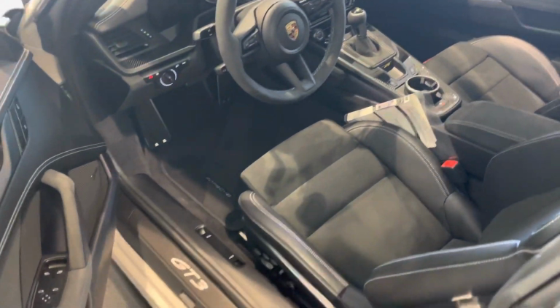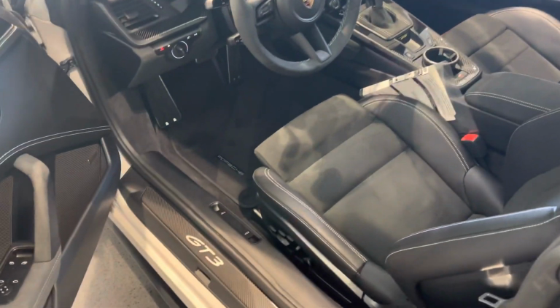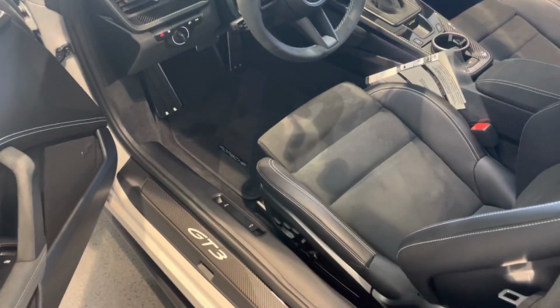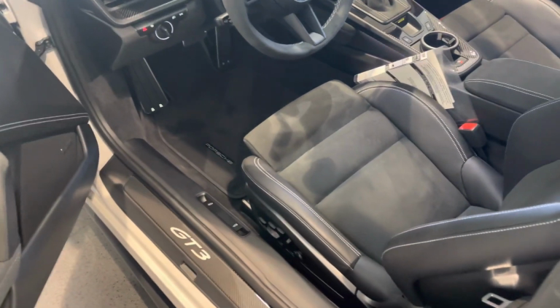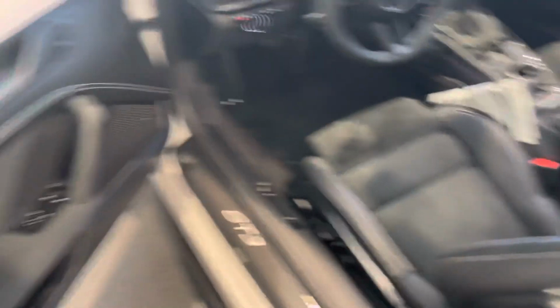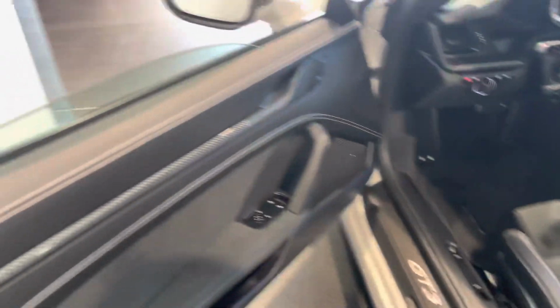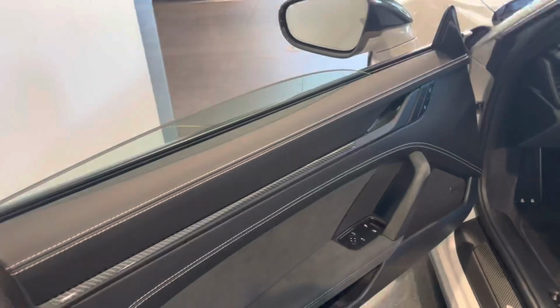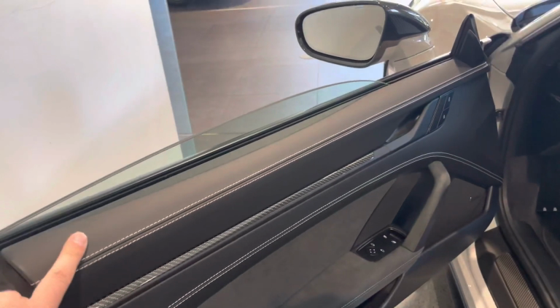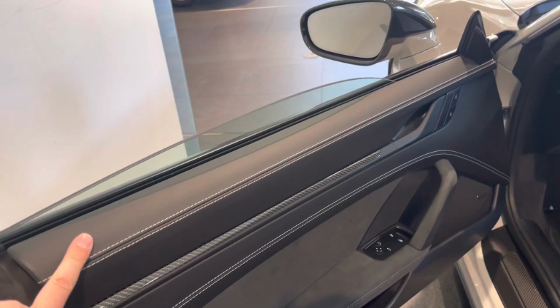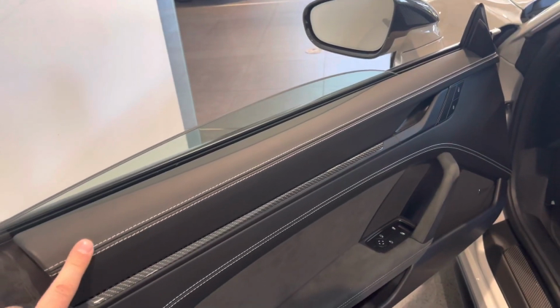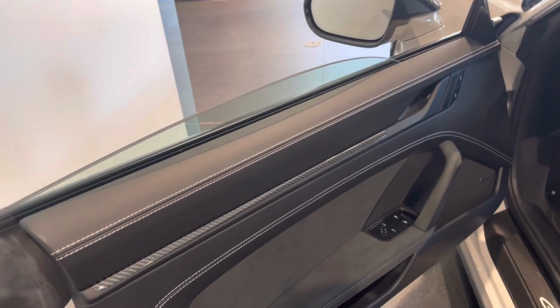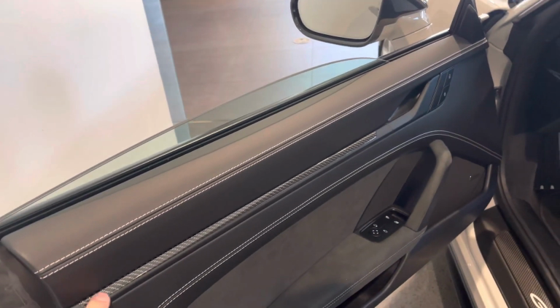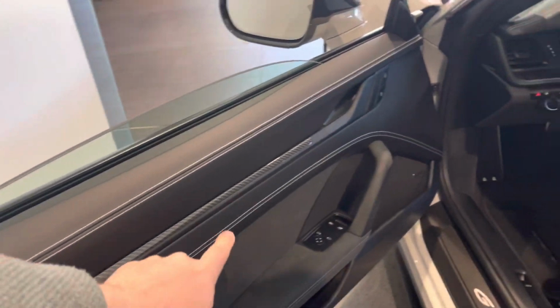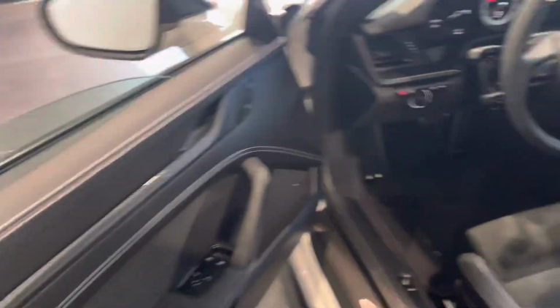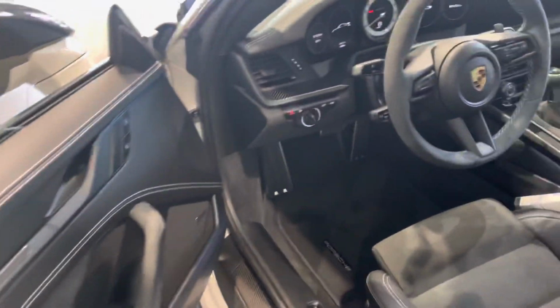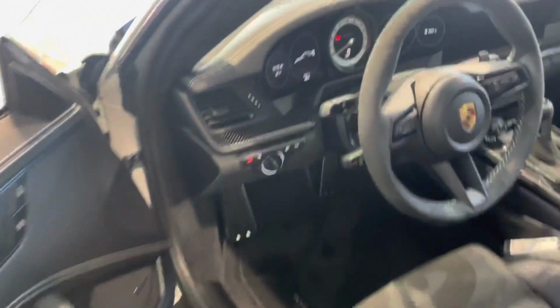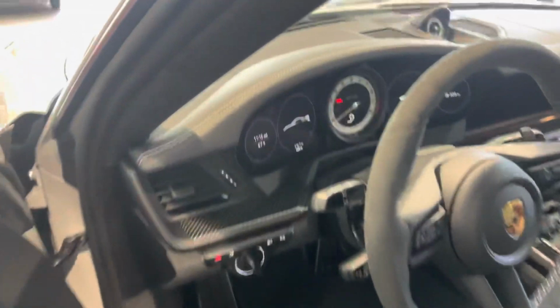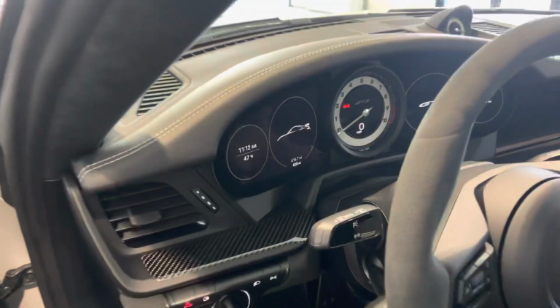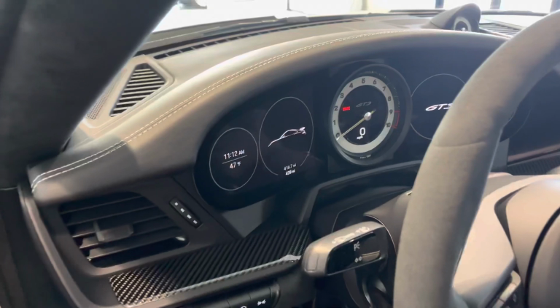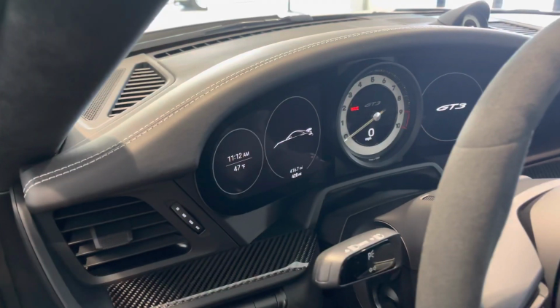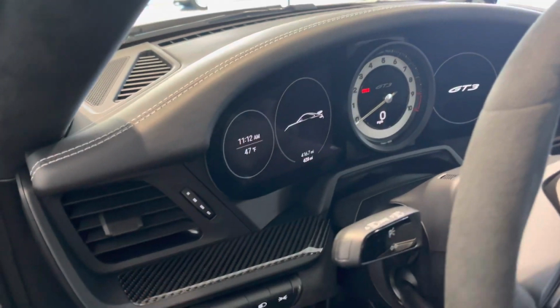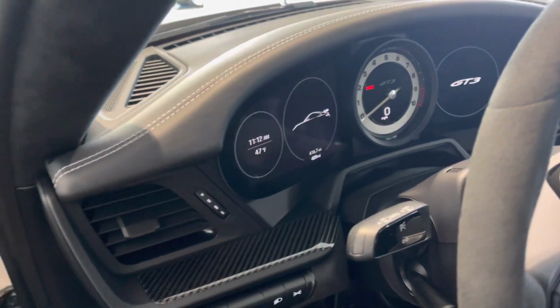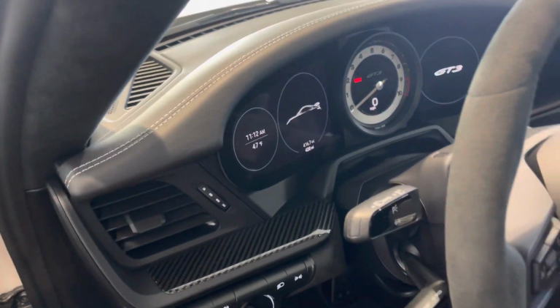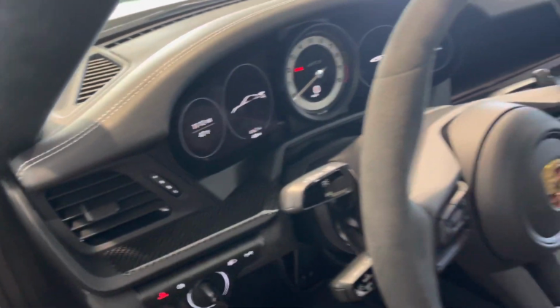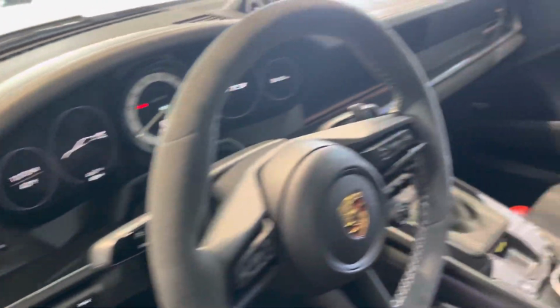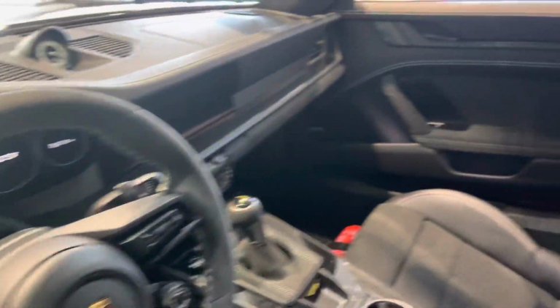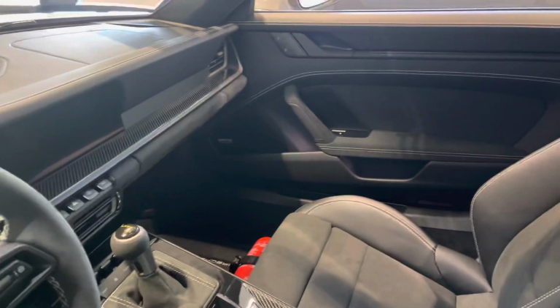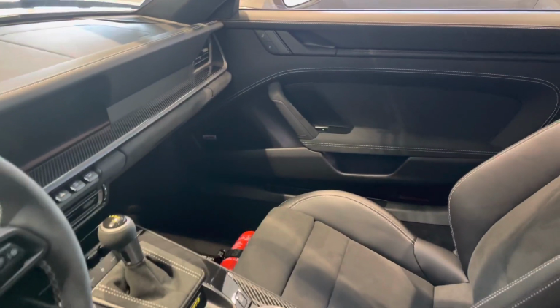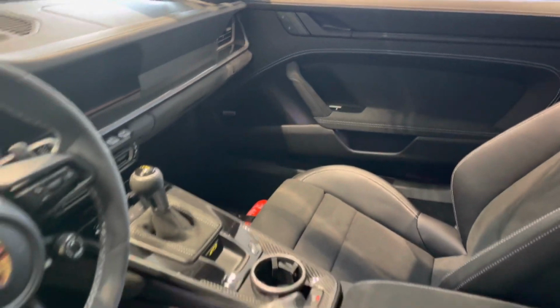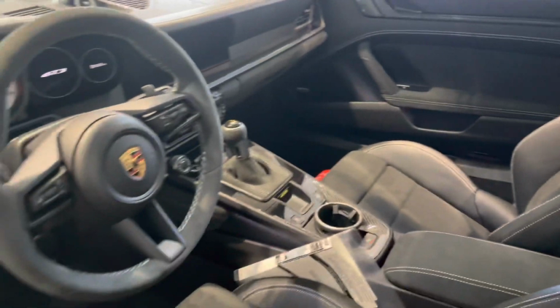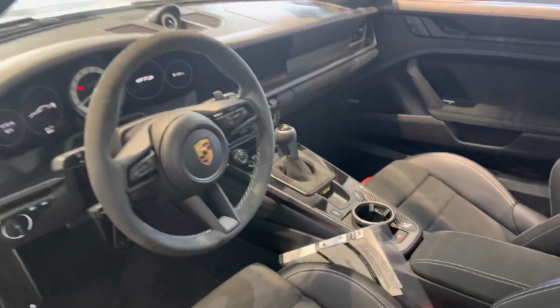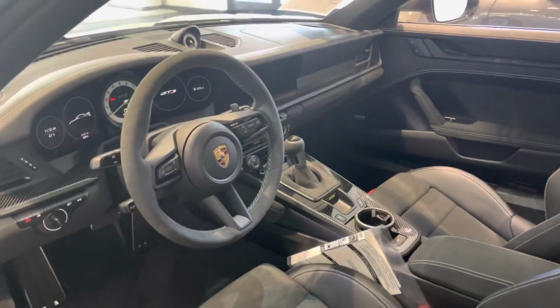Inside, you've got those awesome 18-way seats — full leather interior with GT Silver stitching. Carbon trim looks awesome. Sorry, 428 miles on it right now. It's got the fire extinguisher over there. Just a really, really nice build.